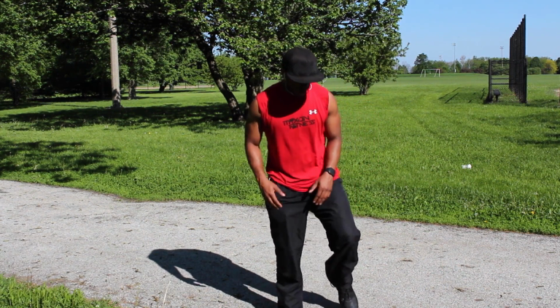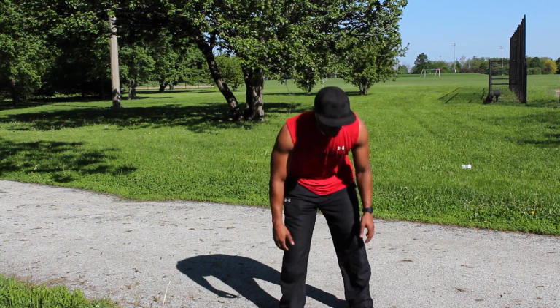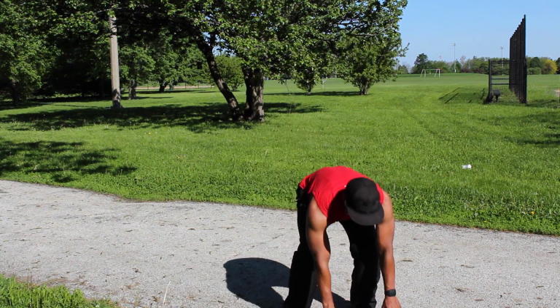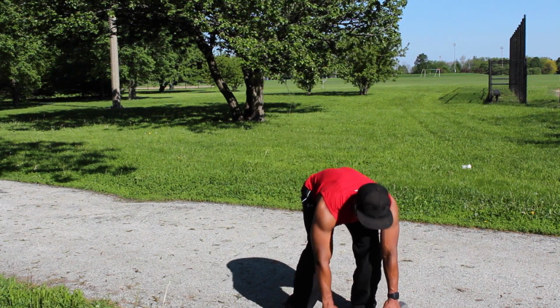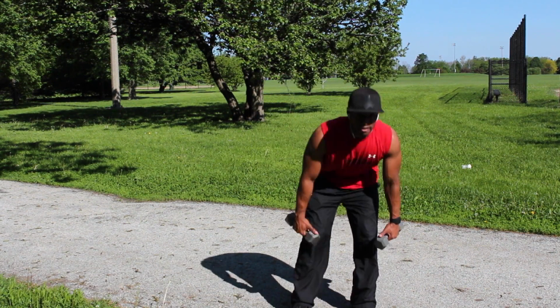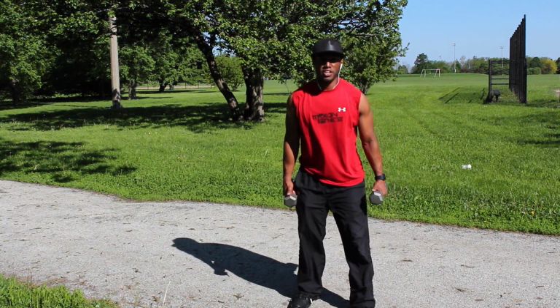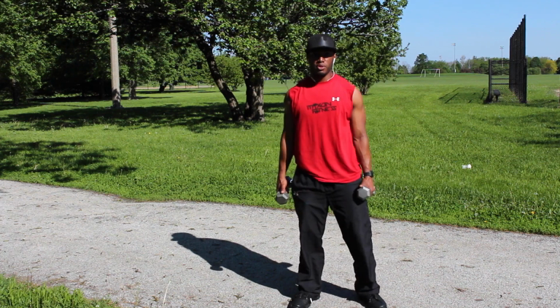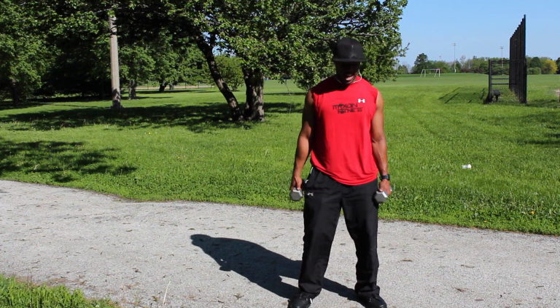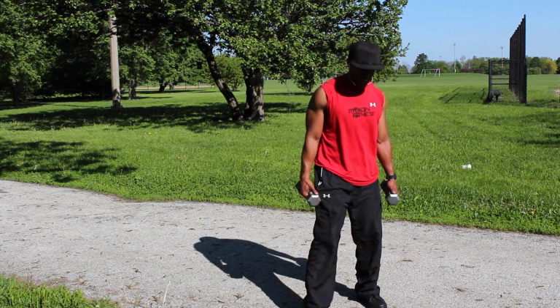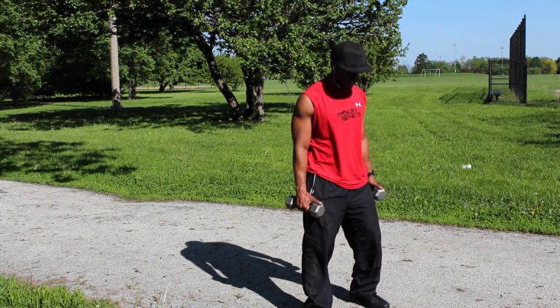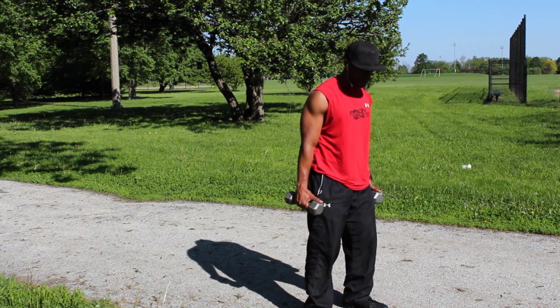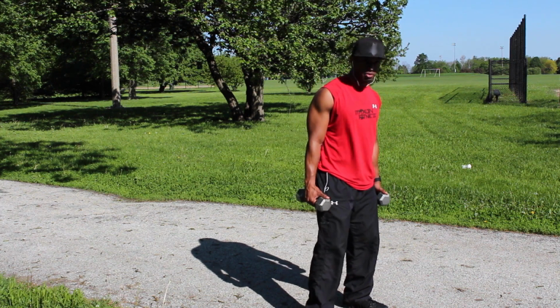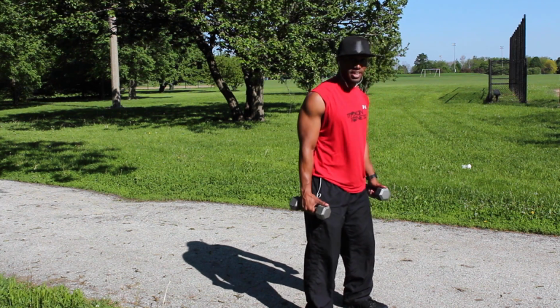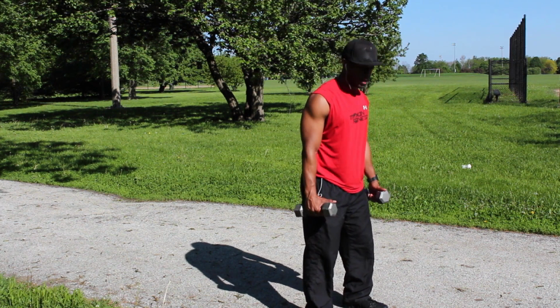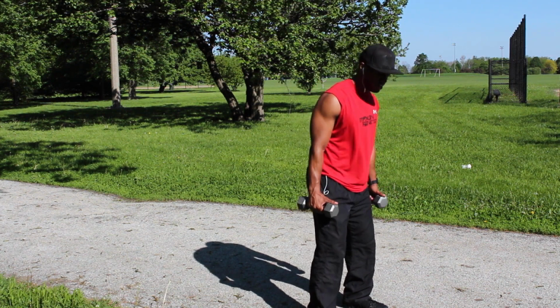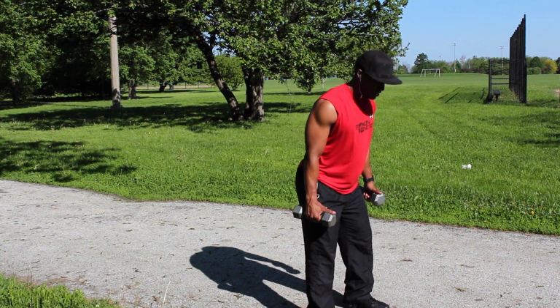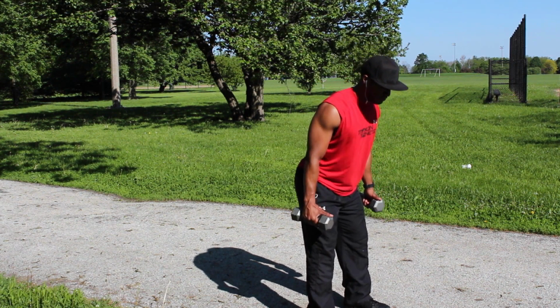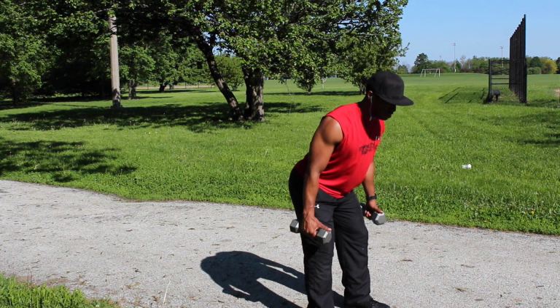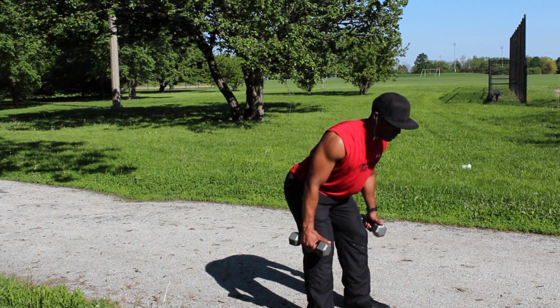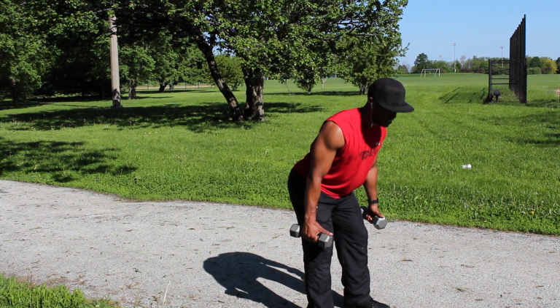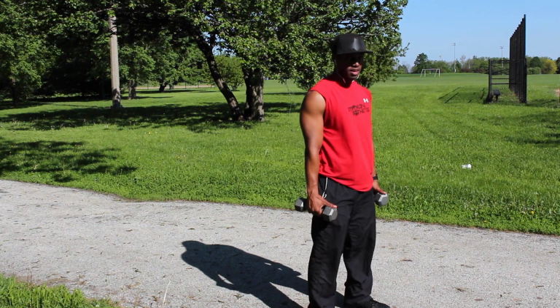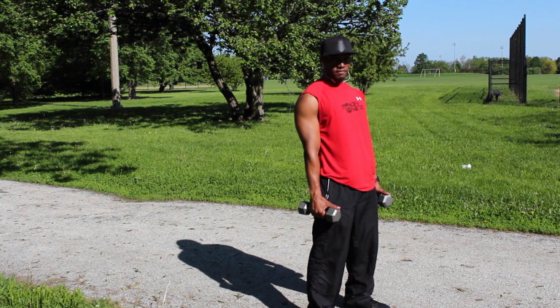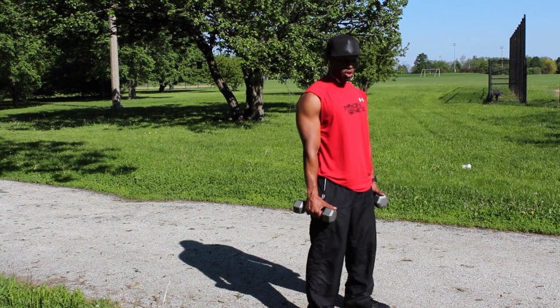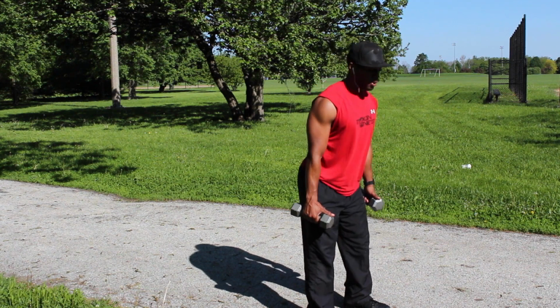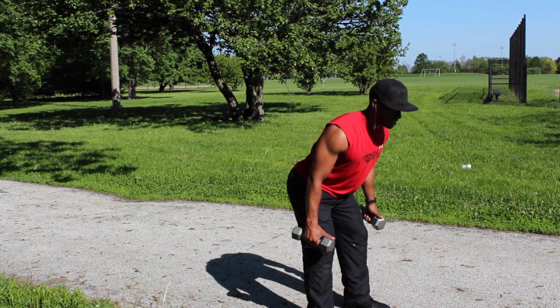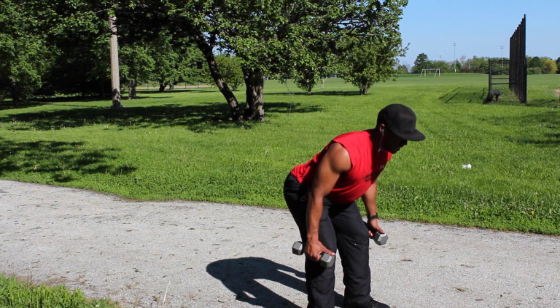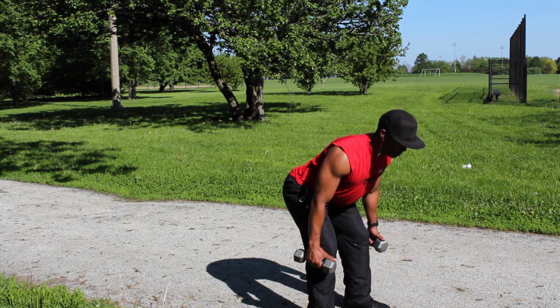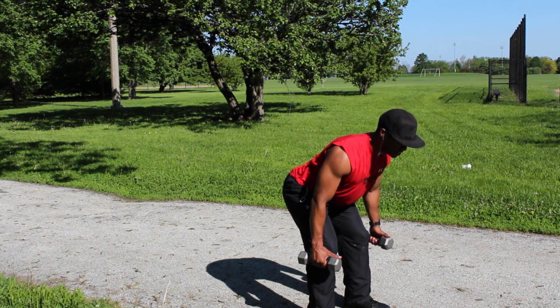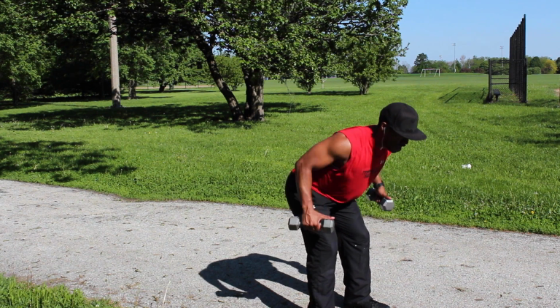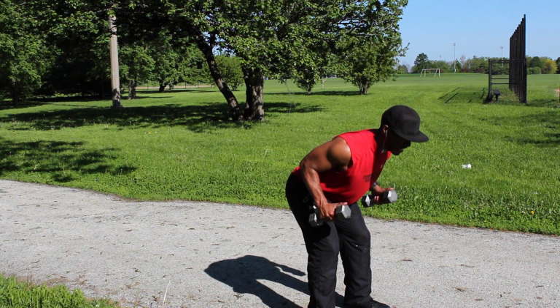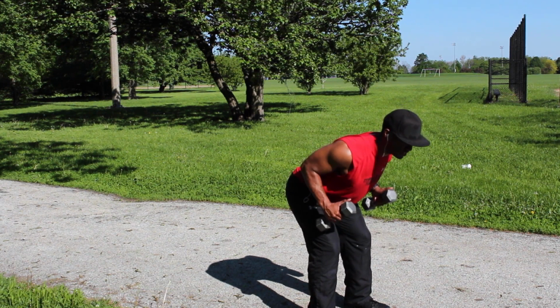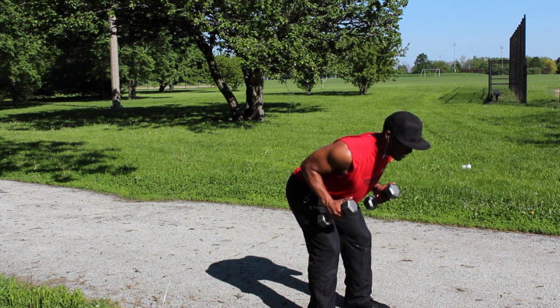Grab your two dumbbells, 15 reps on the clock. I'm going to show you from a different angle right here. Let's go — feet shoulder-width apart, come down to start position, arms taped to the side.